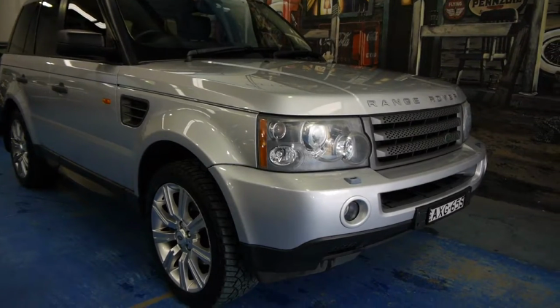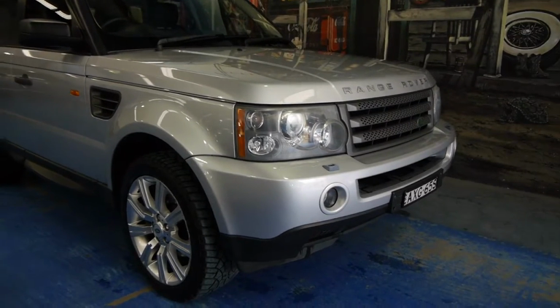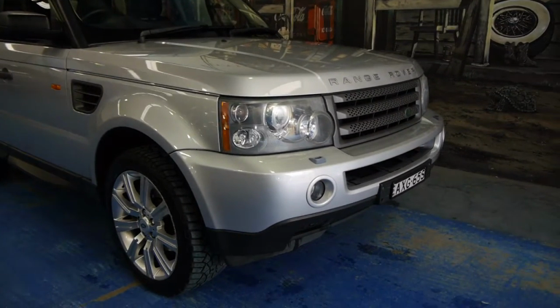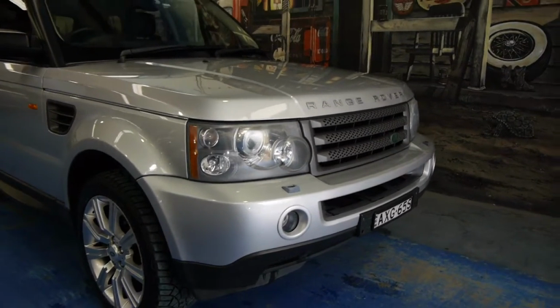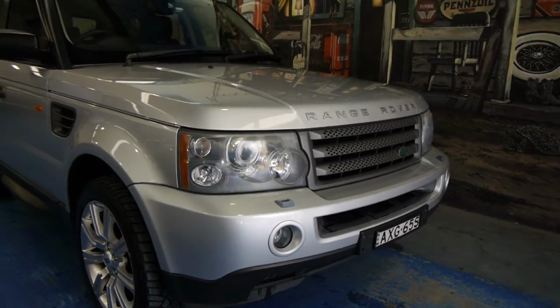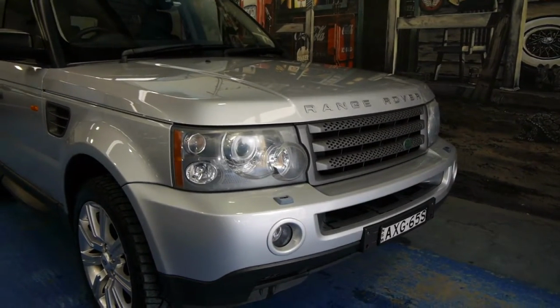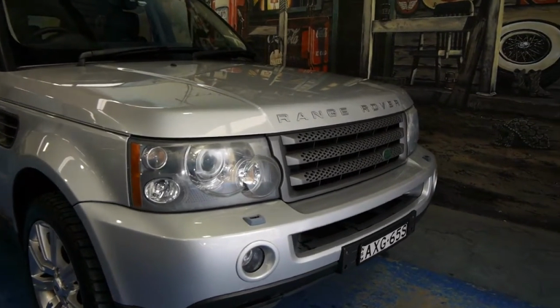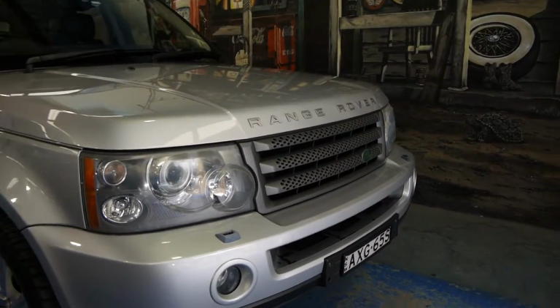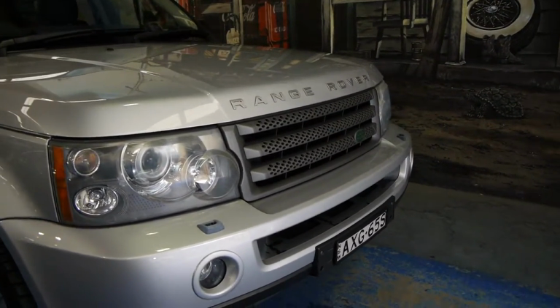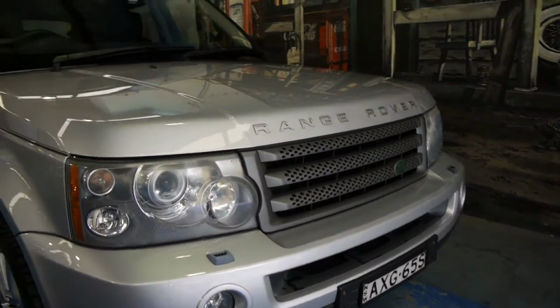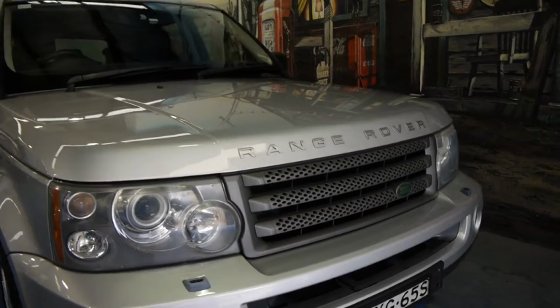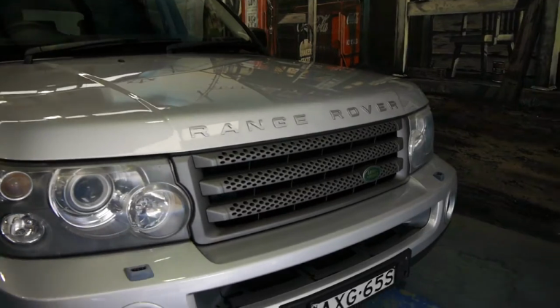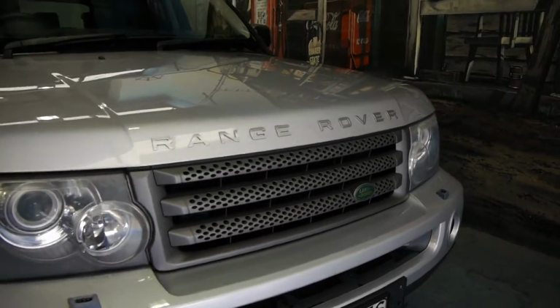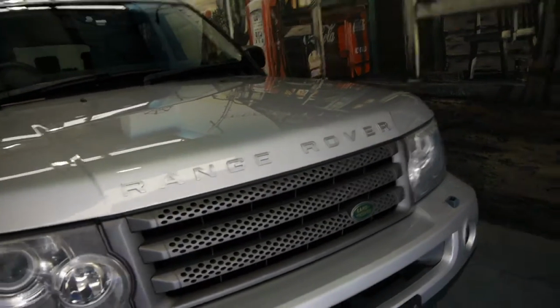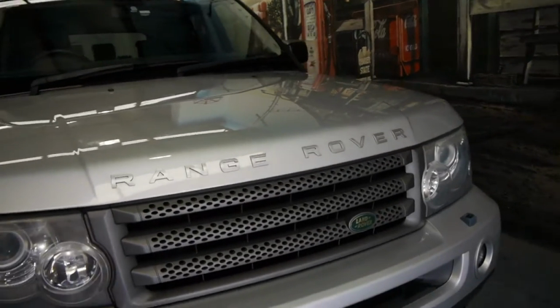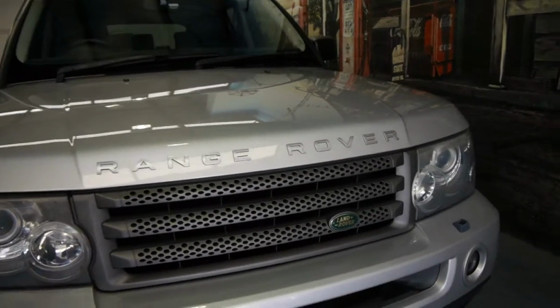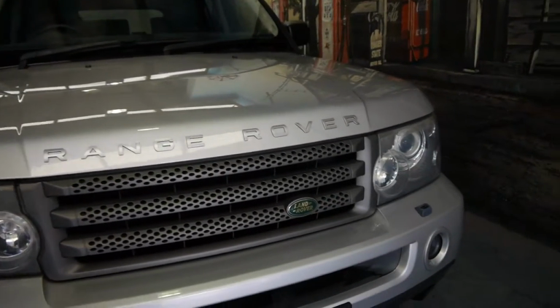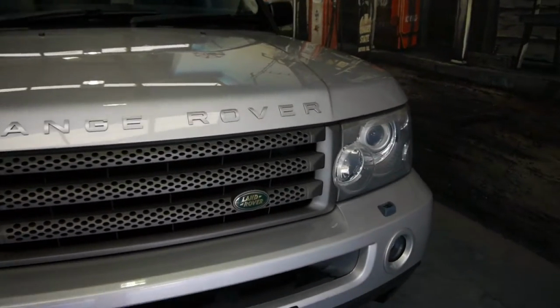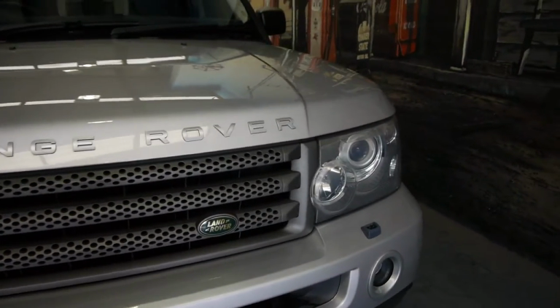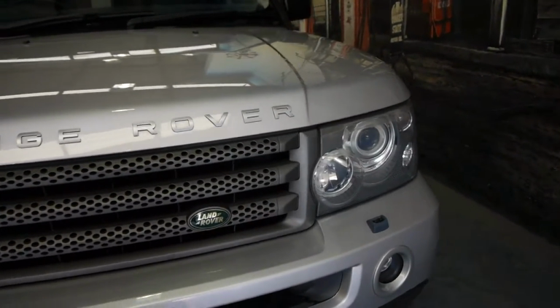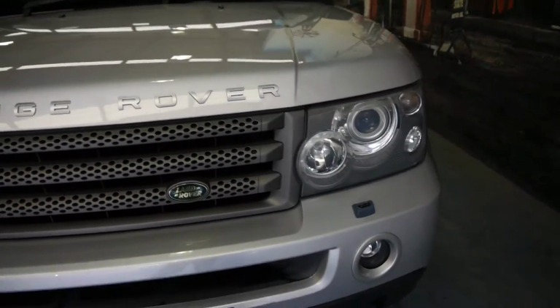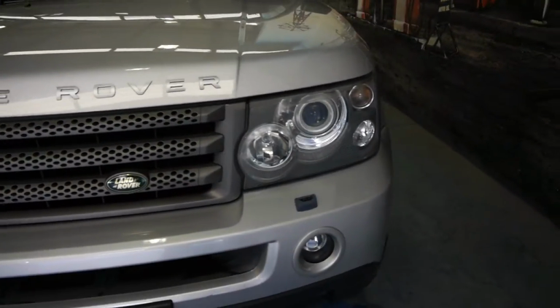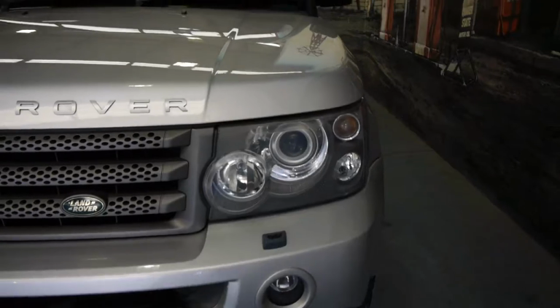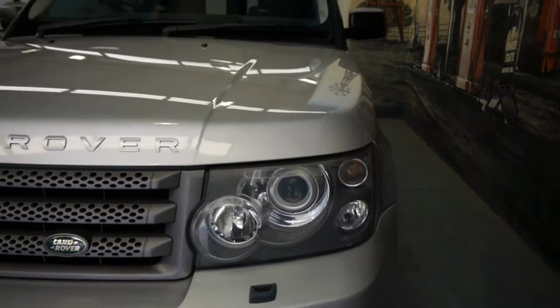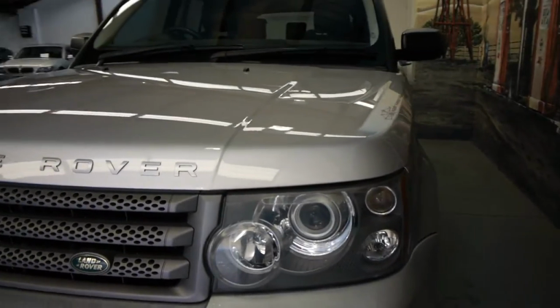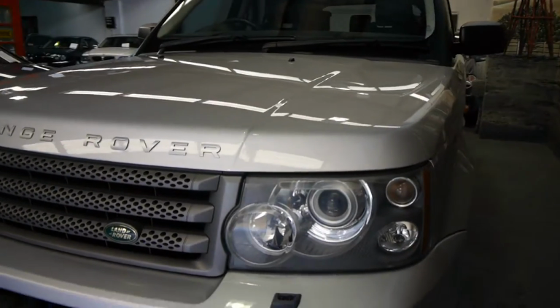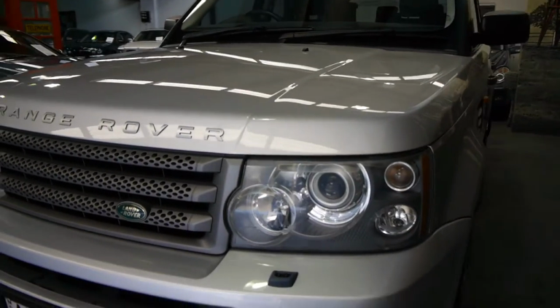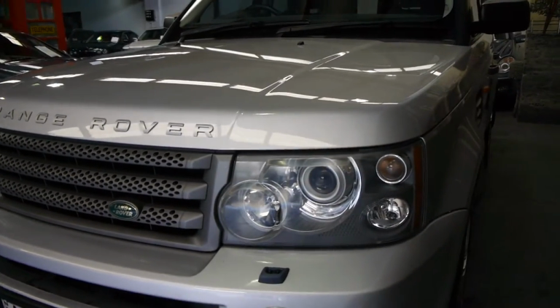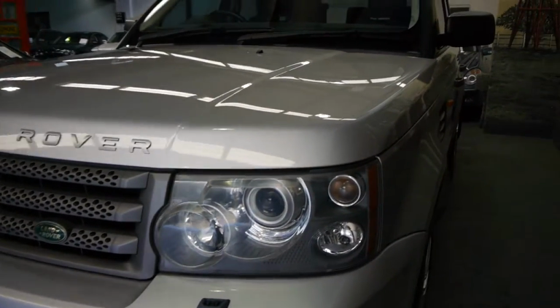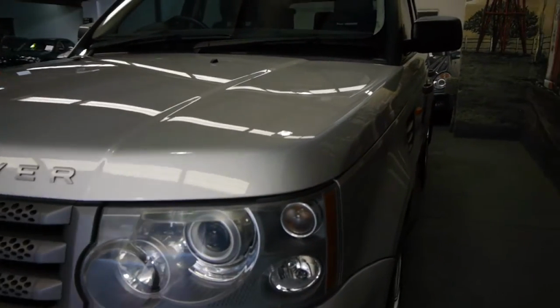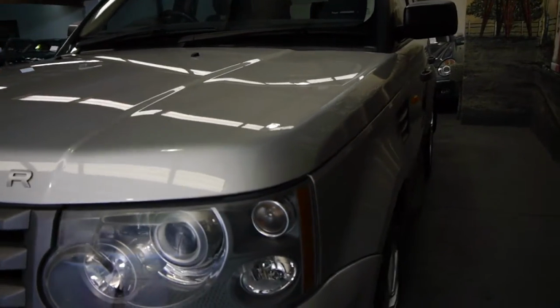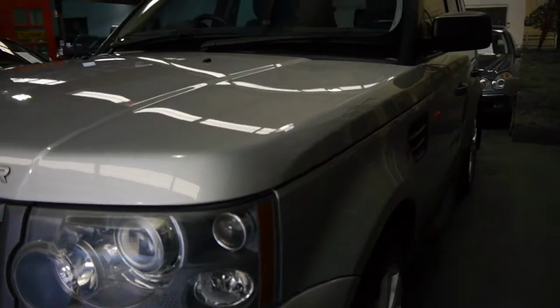When these cars came out in 2005, they were about four times the price that we're asking for this car. This is a 2005 Range Rover Sport with a 4.4 litre V8 engine and heaps of options.